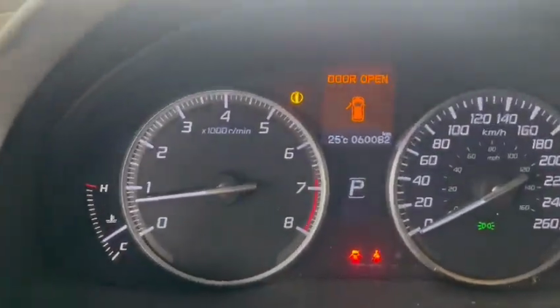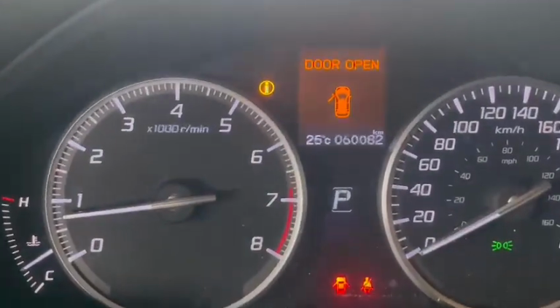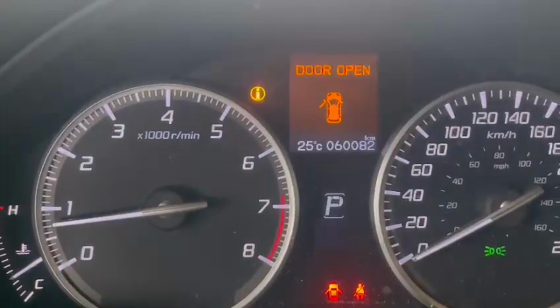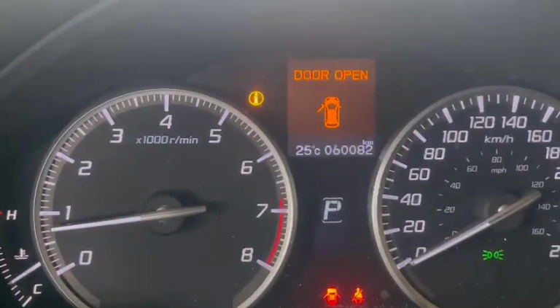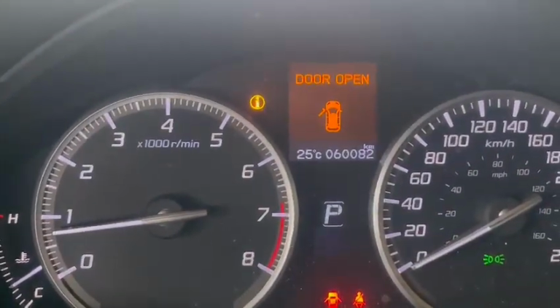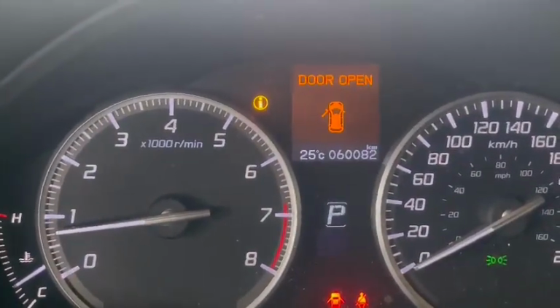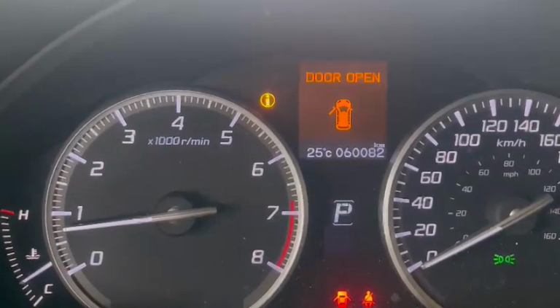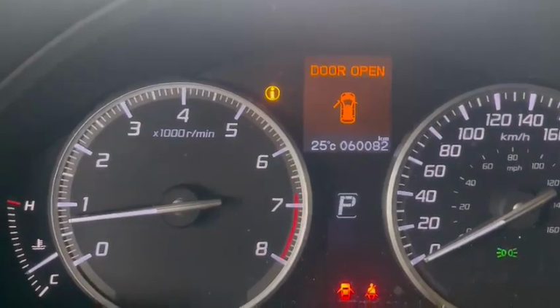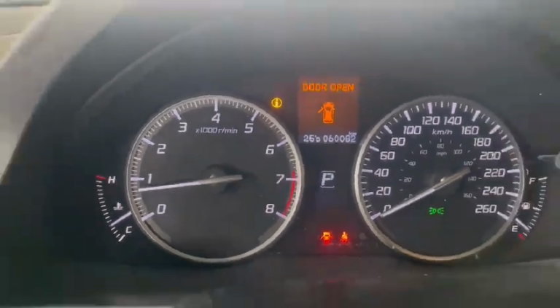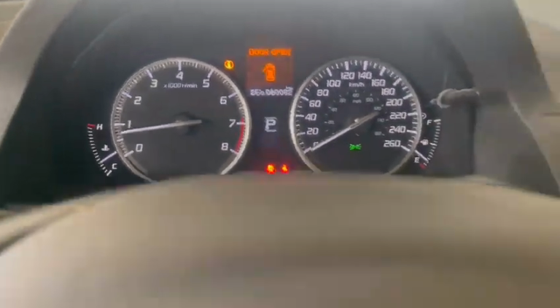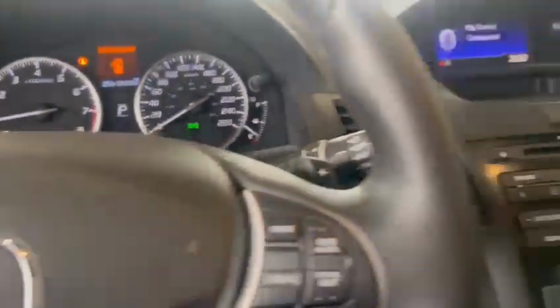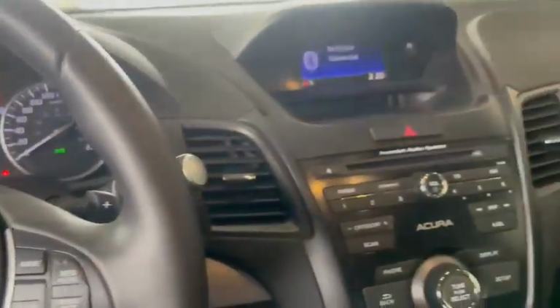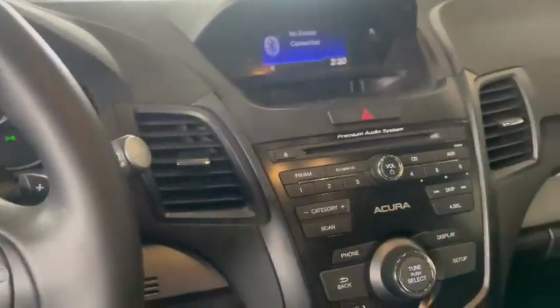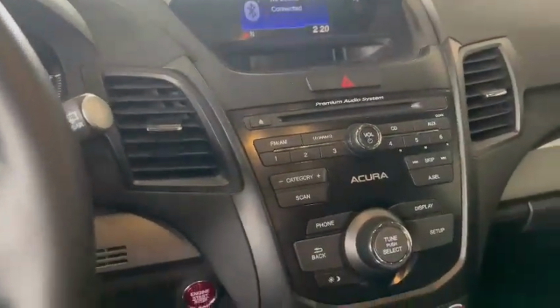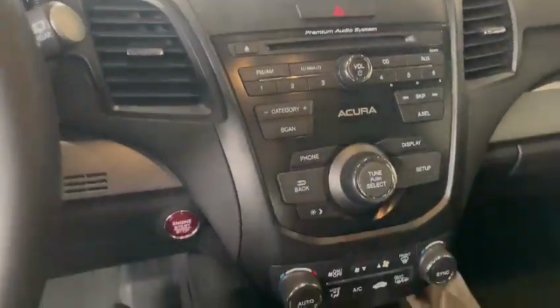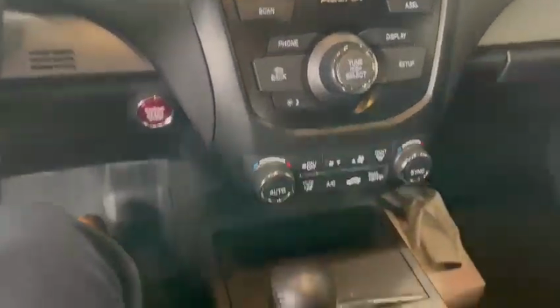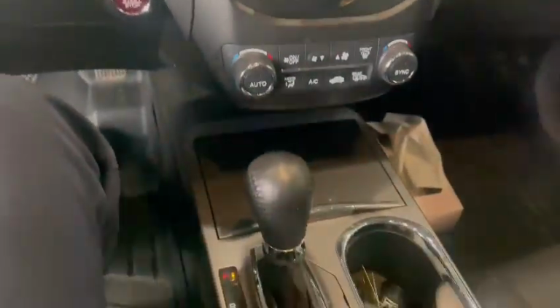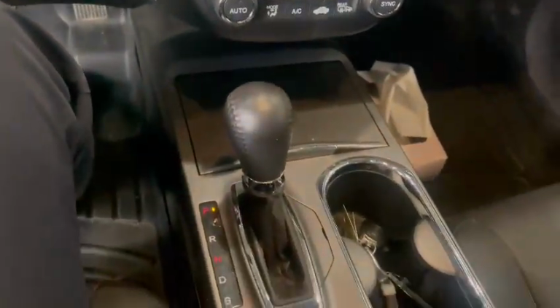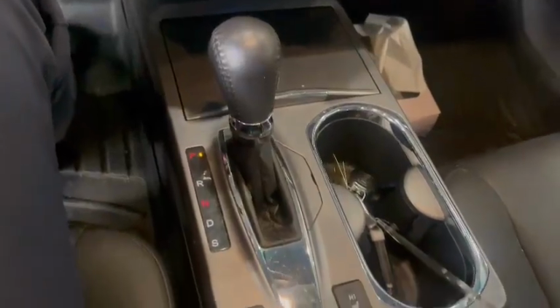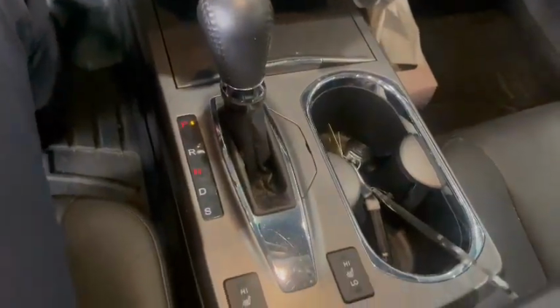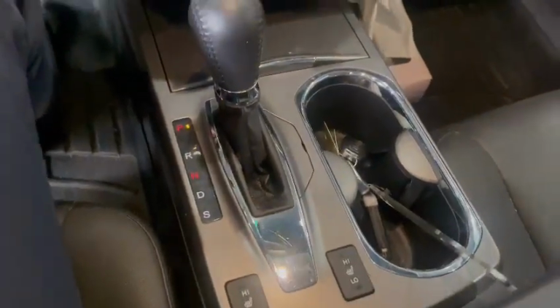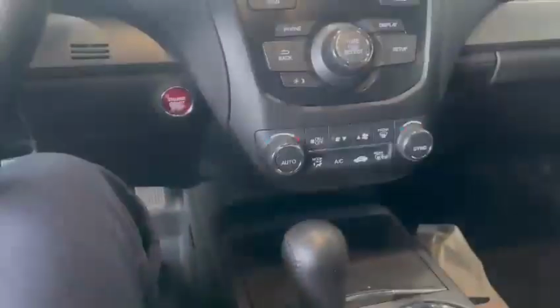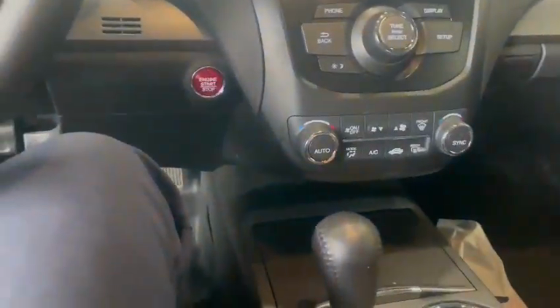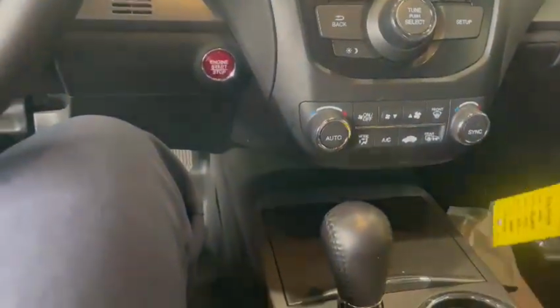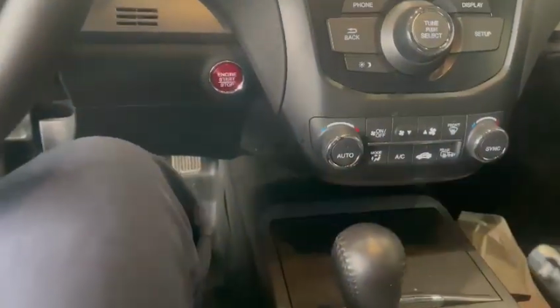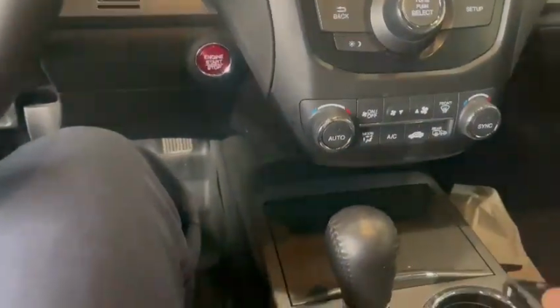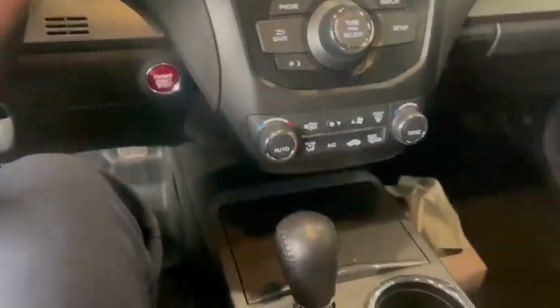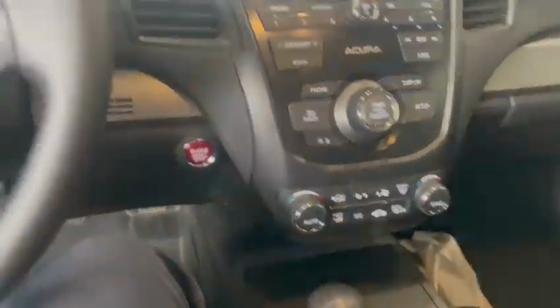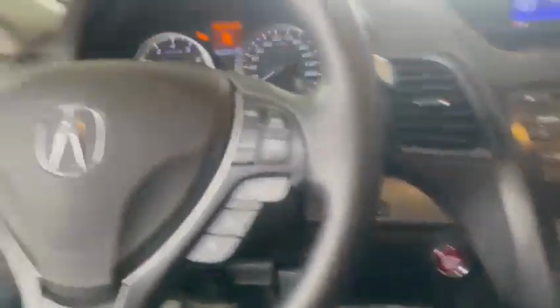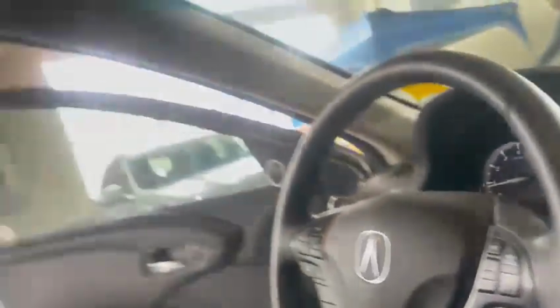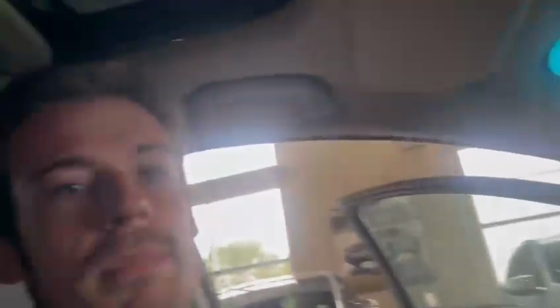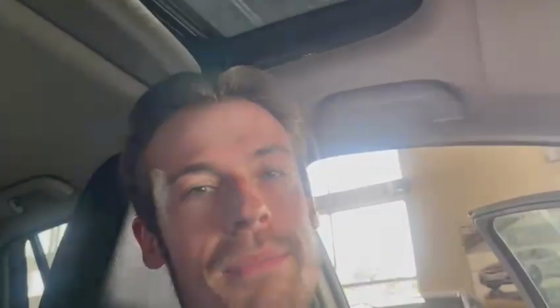This one is just over 60,000 kilometers — at 60,082. It also comes with heated seats for the driver and passengers, and it does come with an aftermarket remote start.